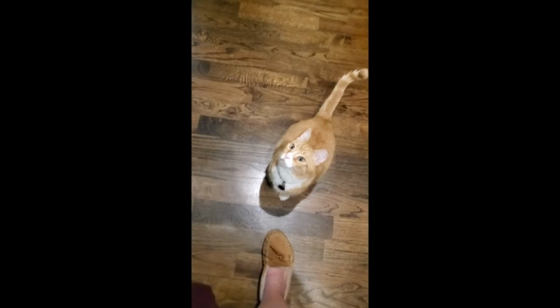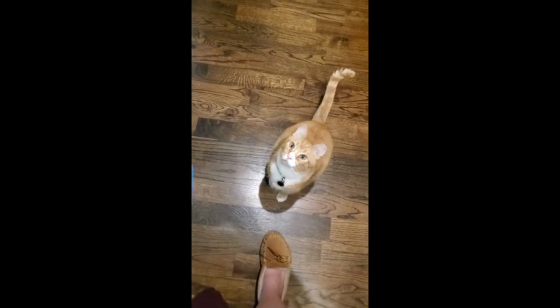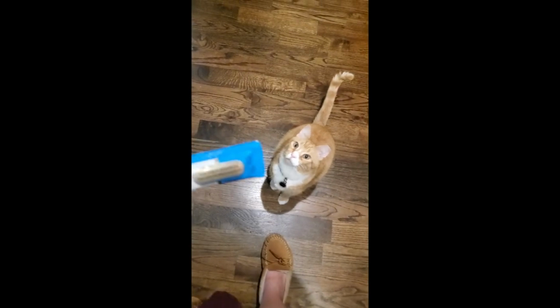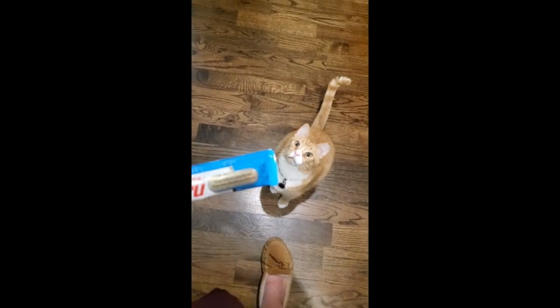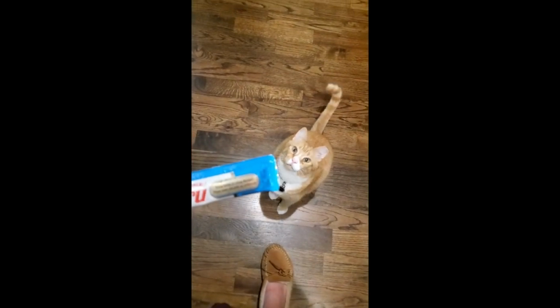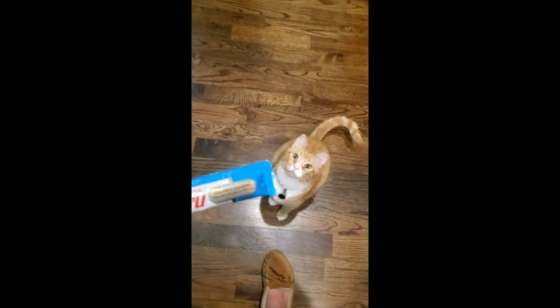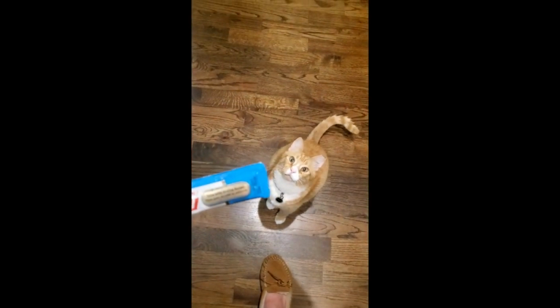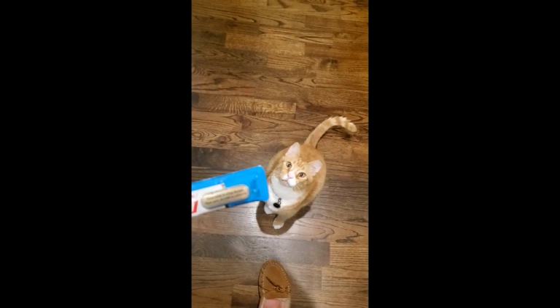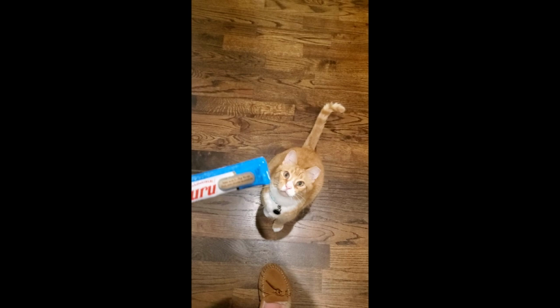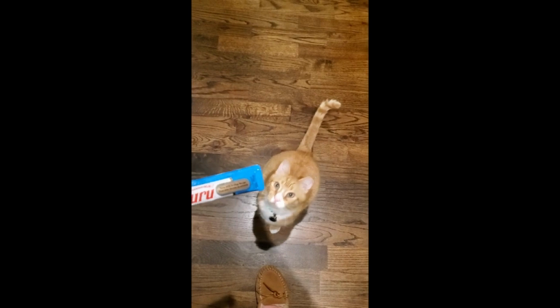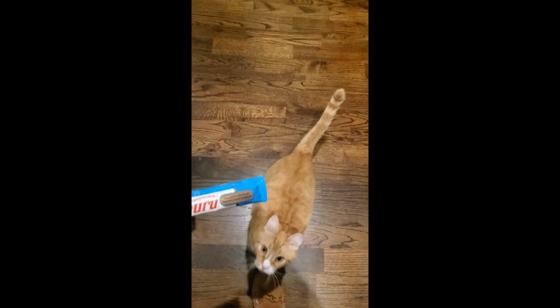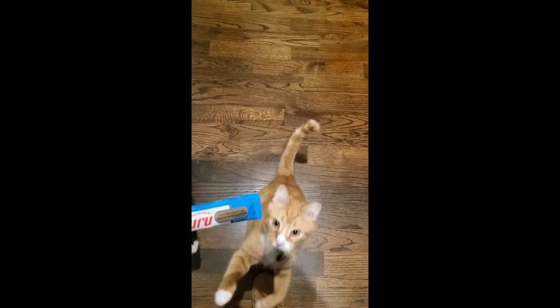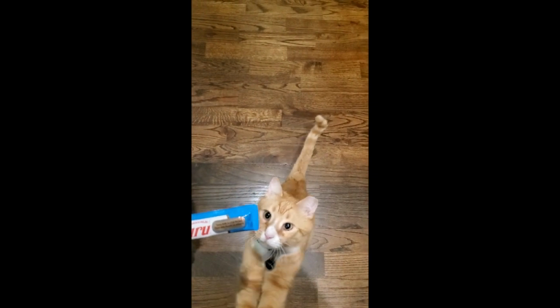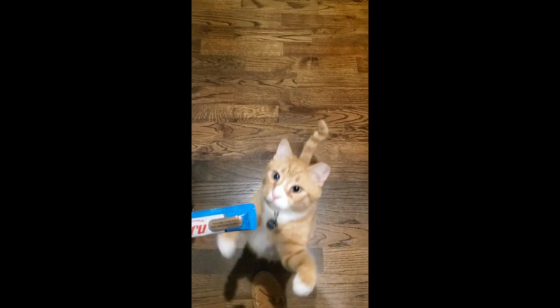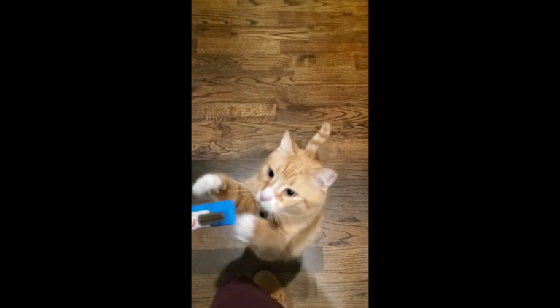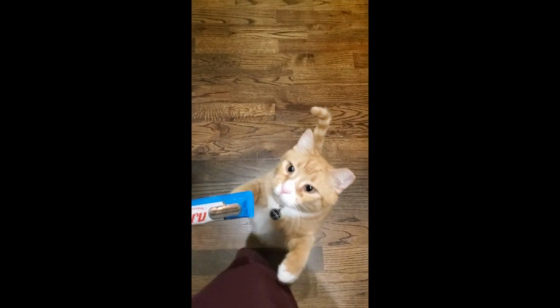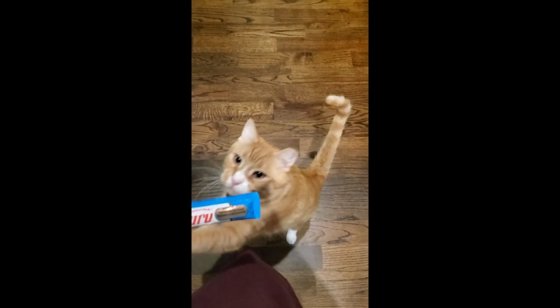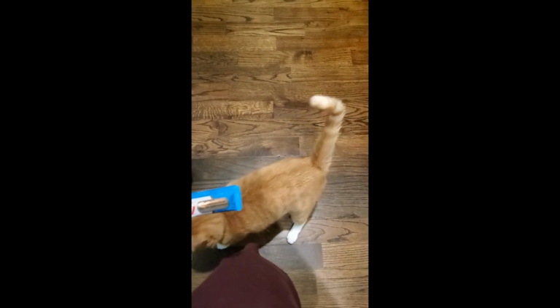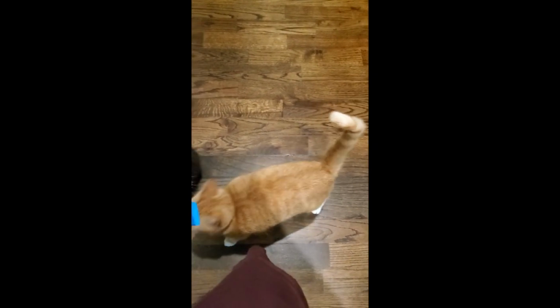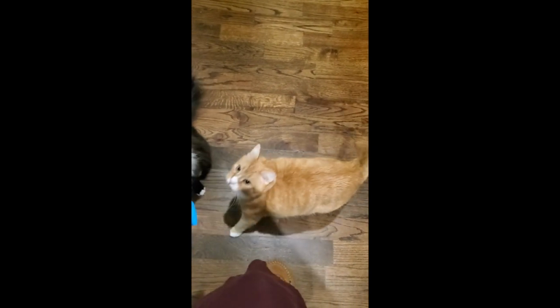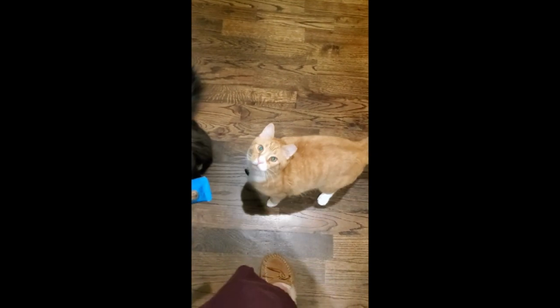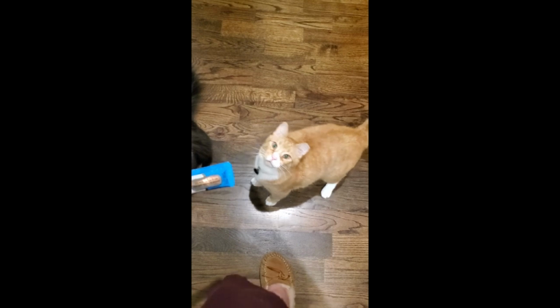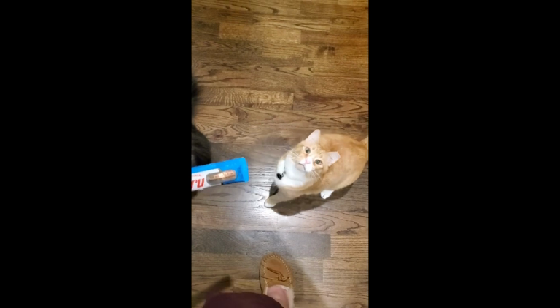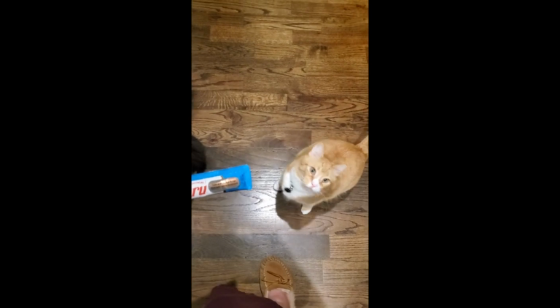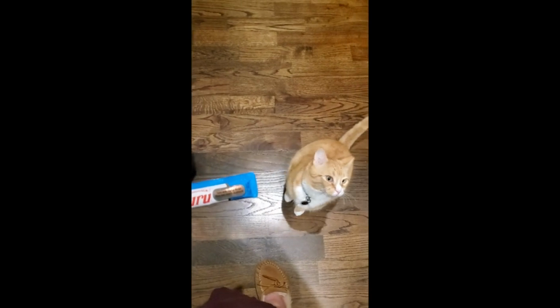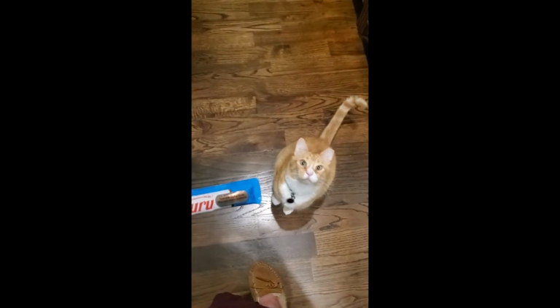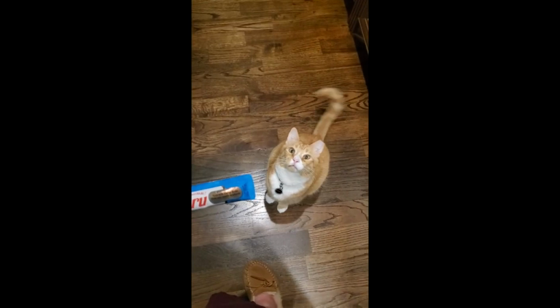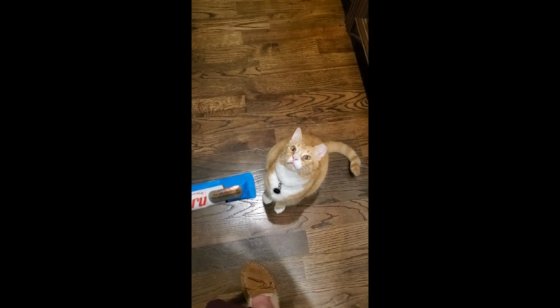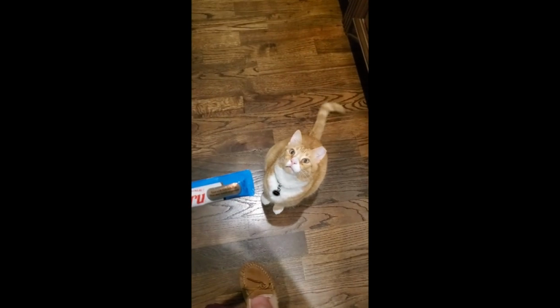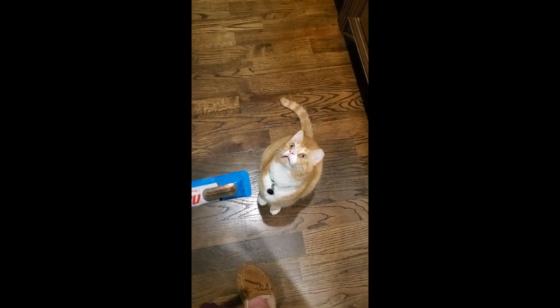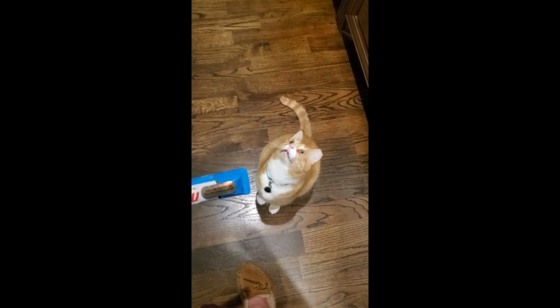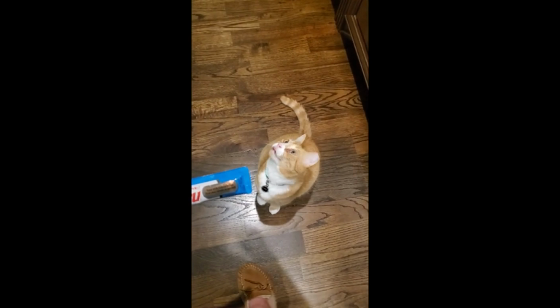Which does mommy have, Pippin? Which does mommy have? Are we getting tube treats? Yes we are.